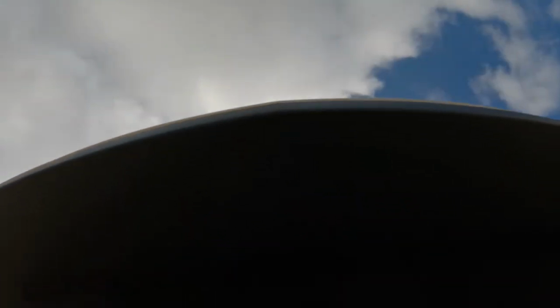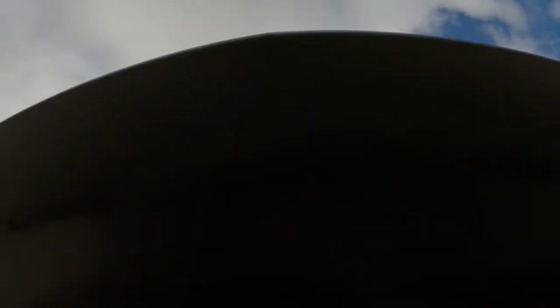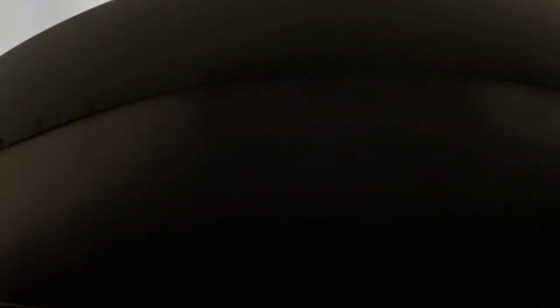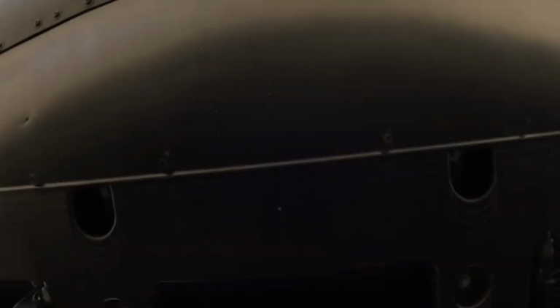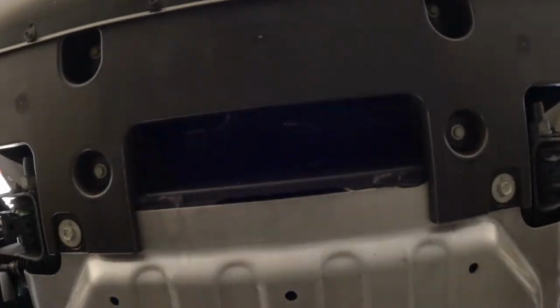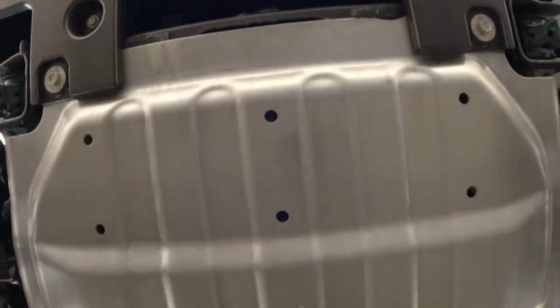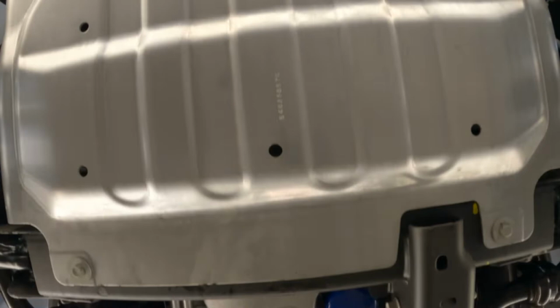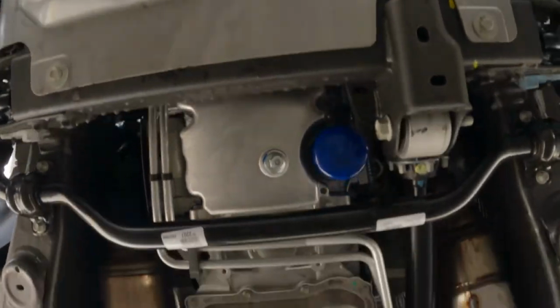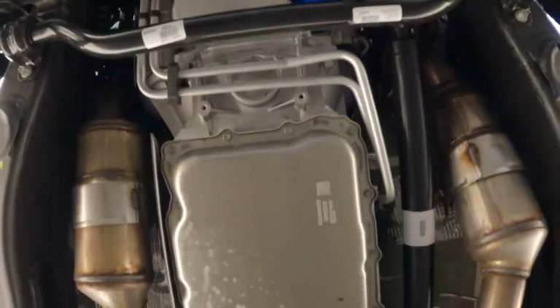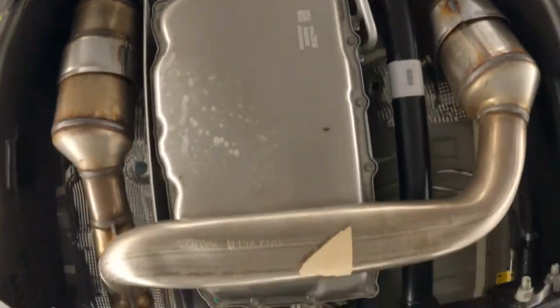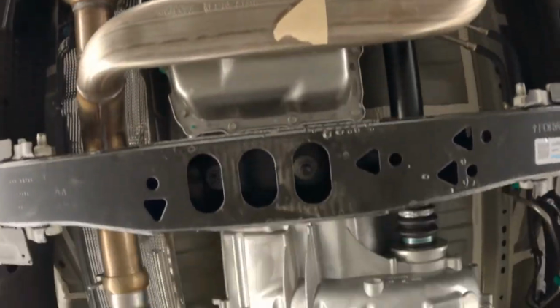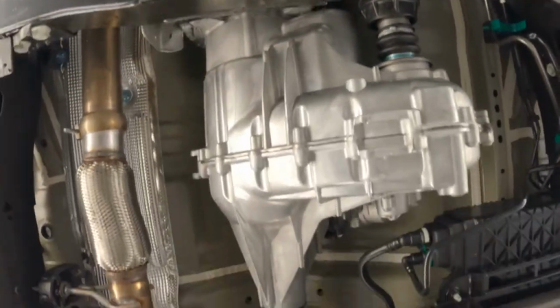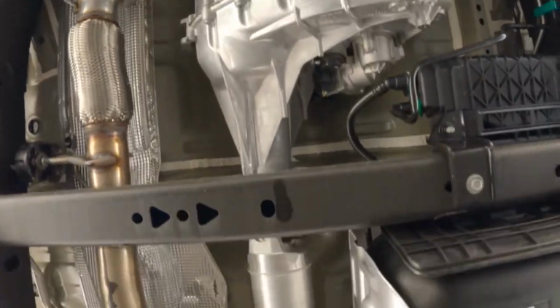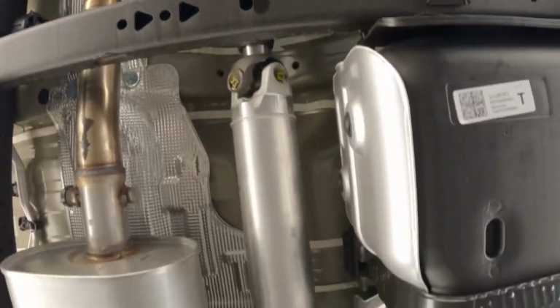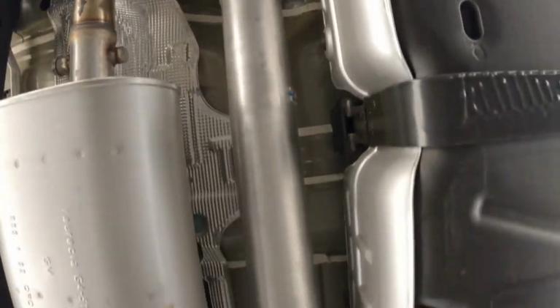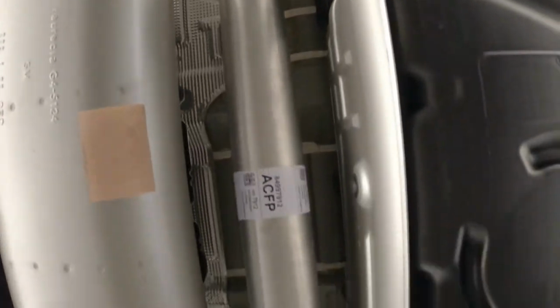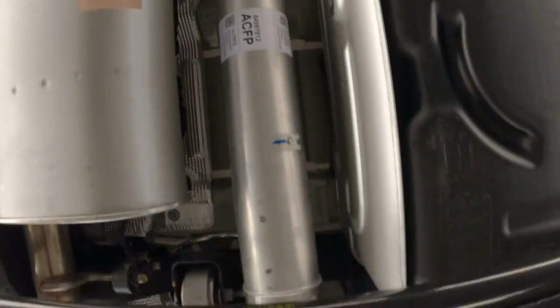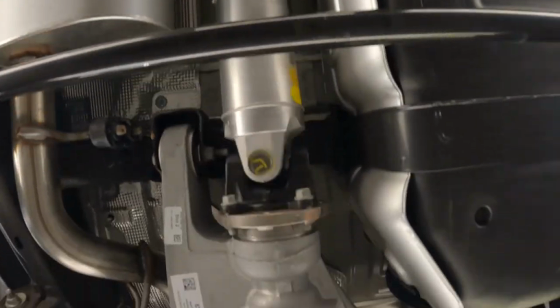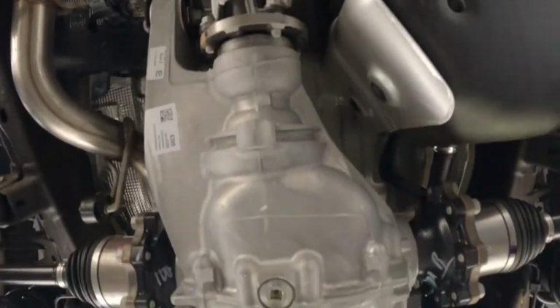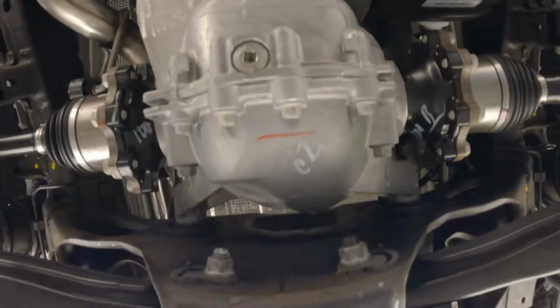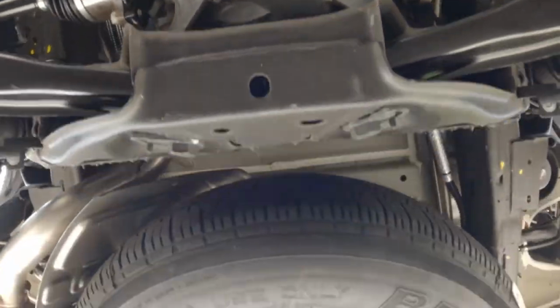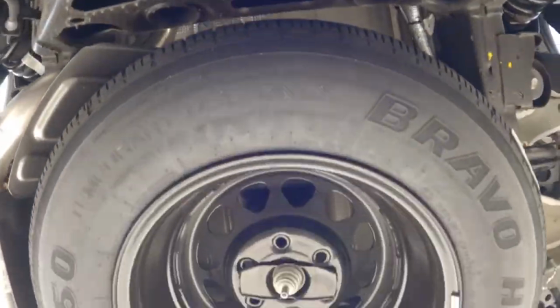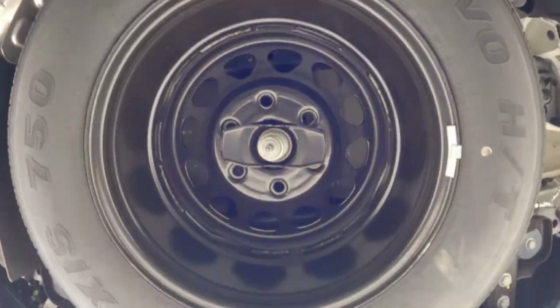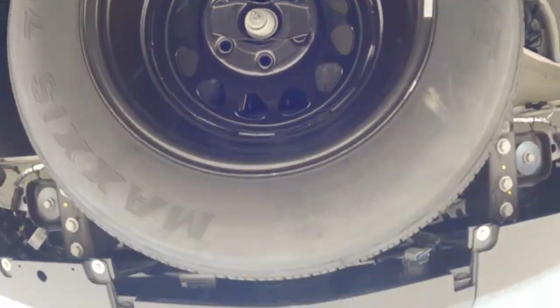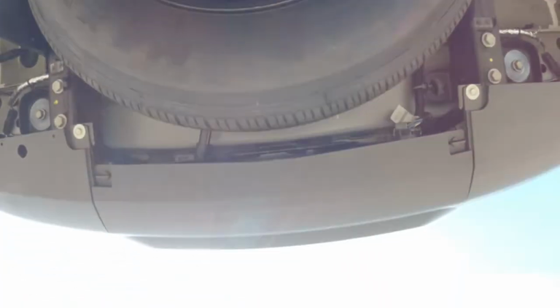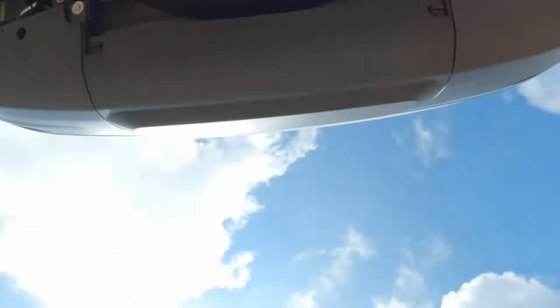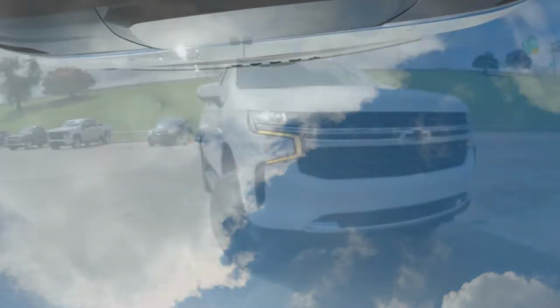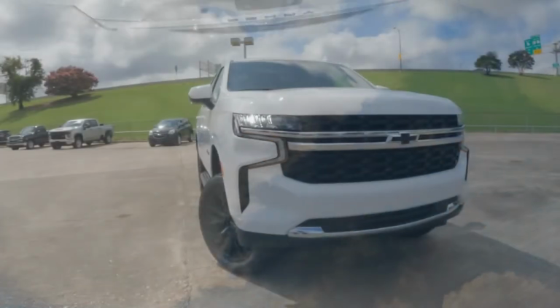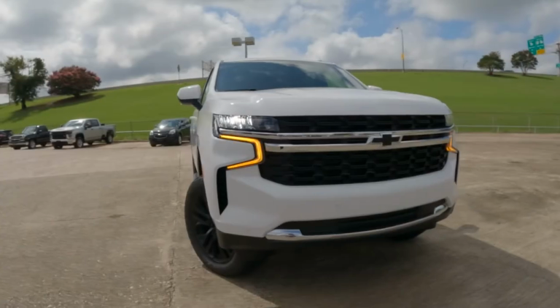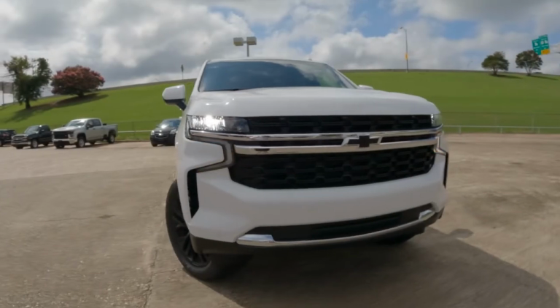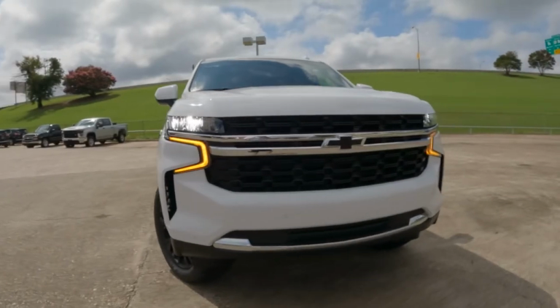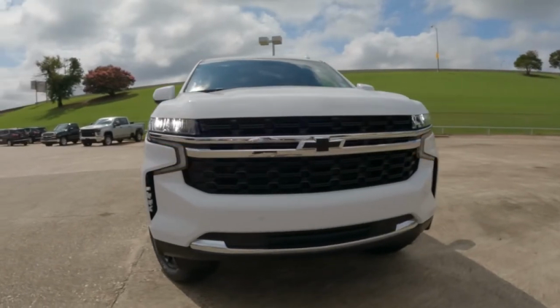There are a couple of changes to report for 2023, the first being three new paint options for the exterior: silver sage metallic, sterling gray metallic, and radiant red tint coat.